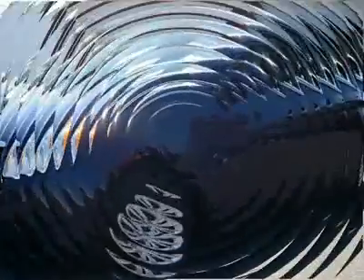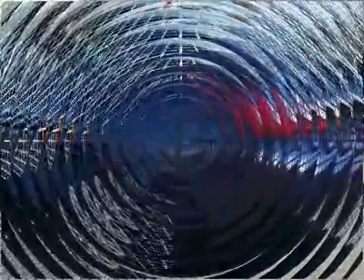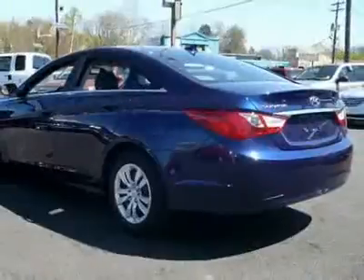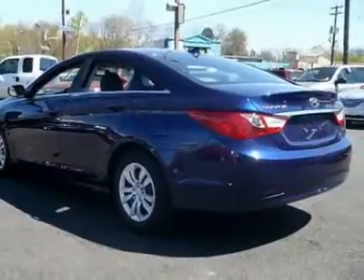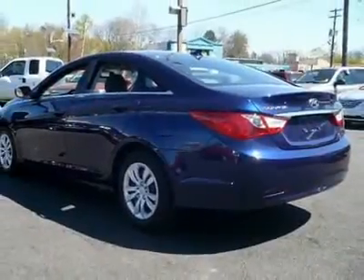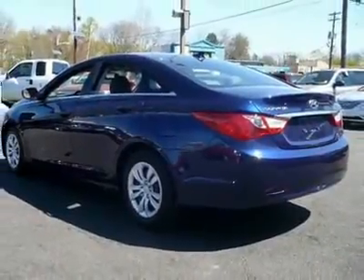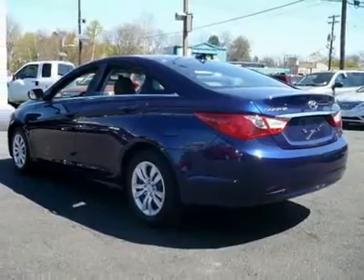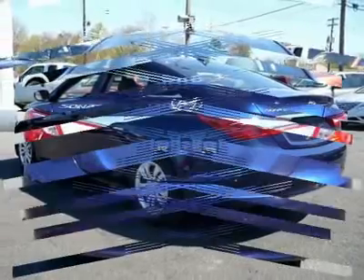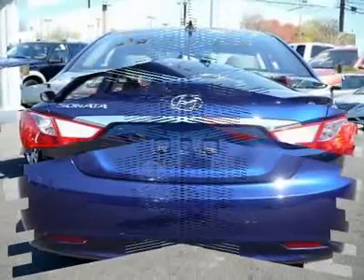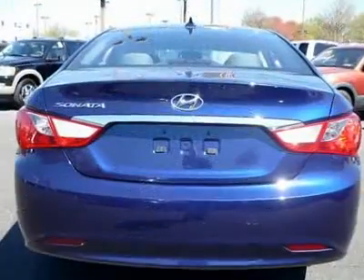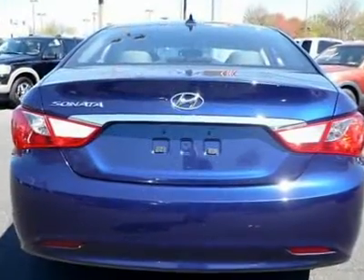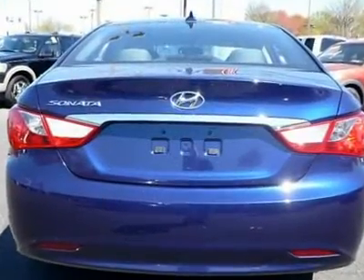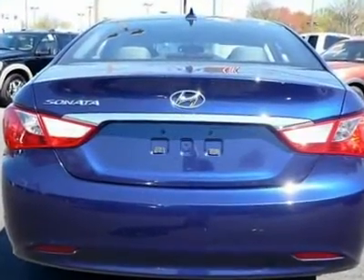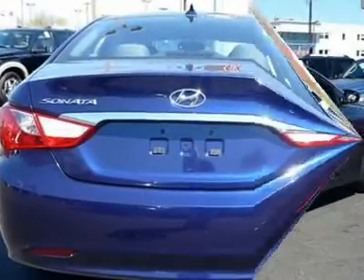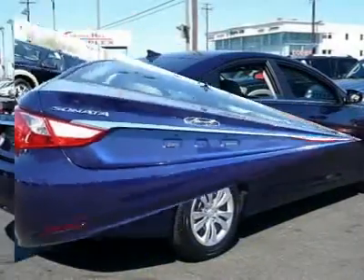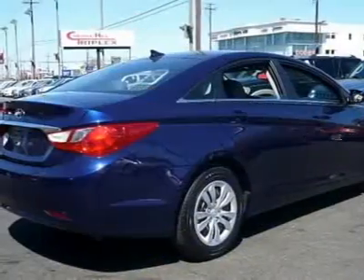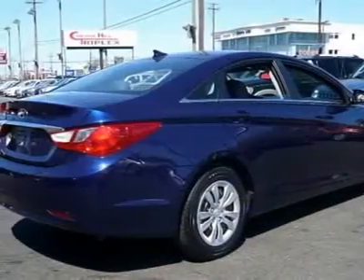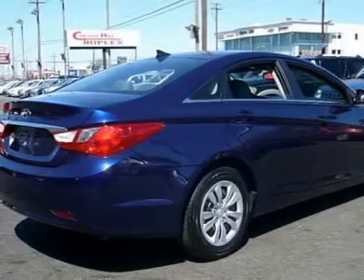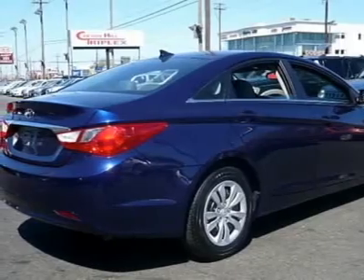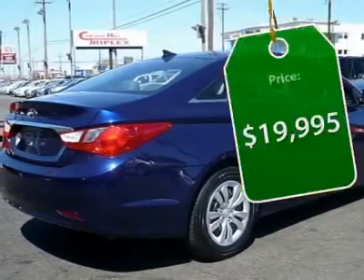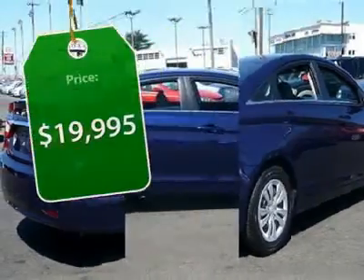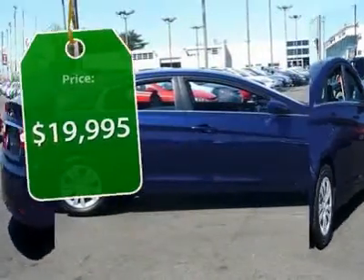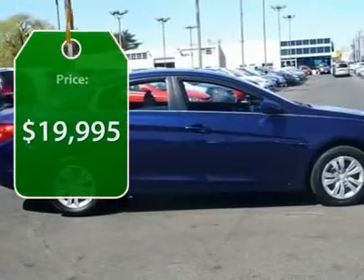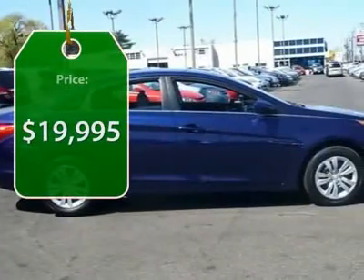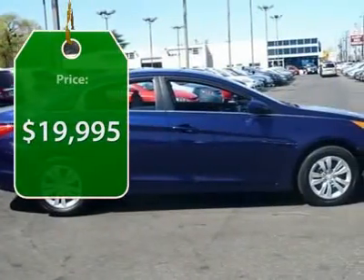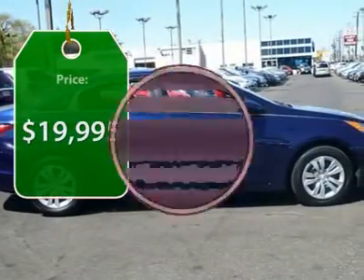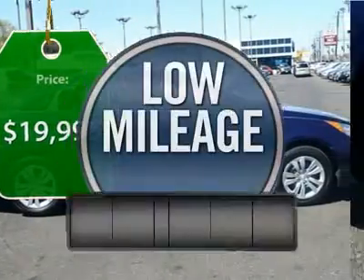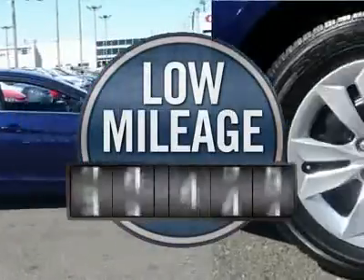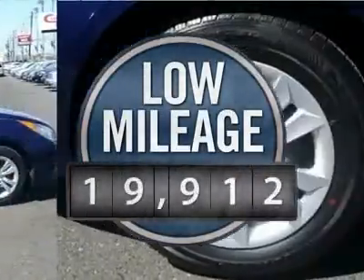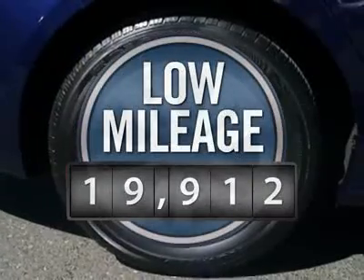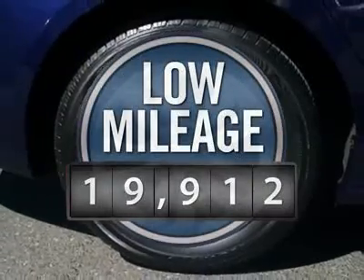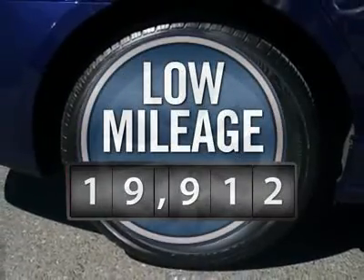Don't forget the exterior corrosion protection, a 14-step roto dip system that provides unmatched protection for your Sonata, and is priced below $20,000. This vehicle has less than 20,000 miles.